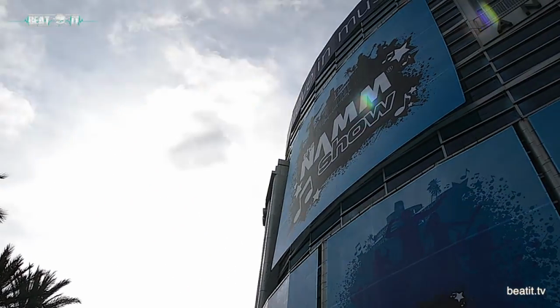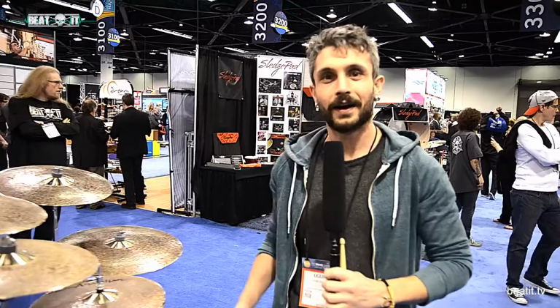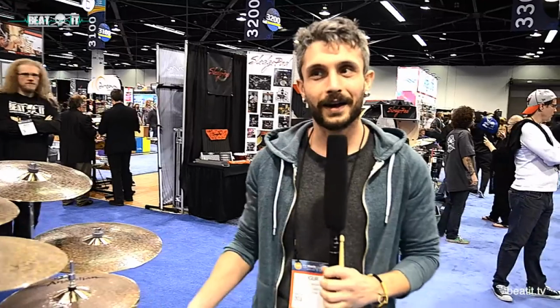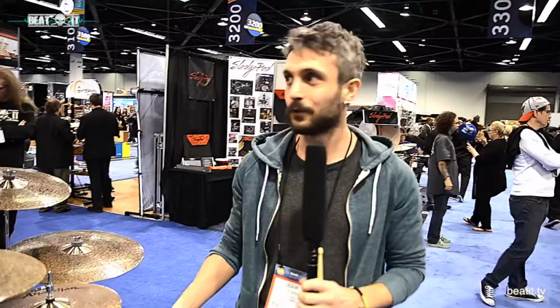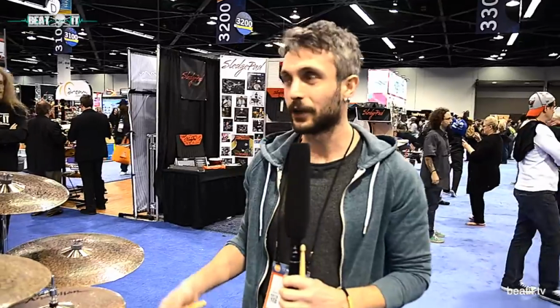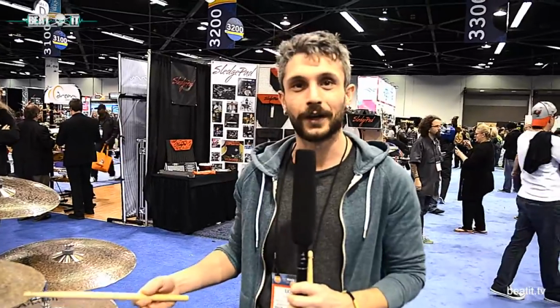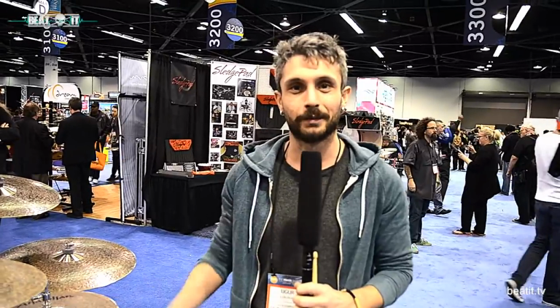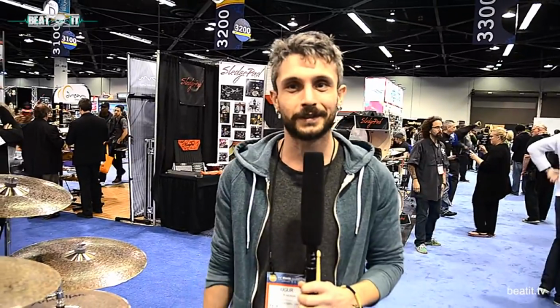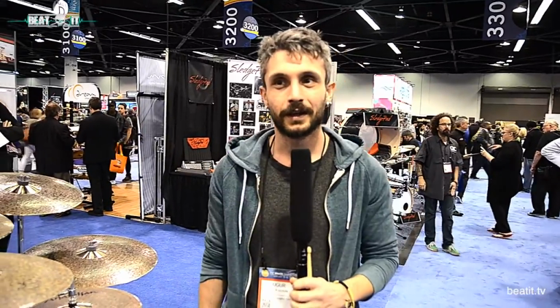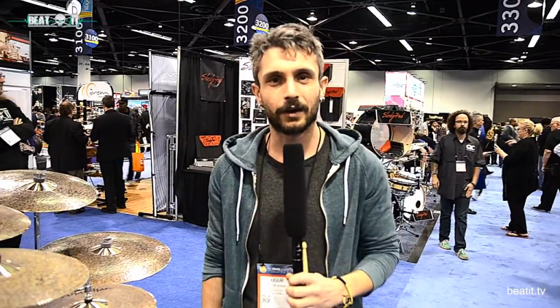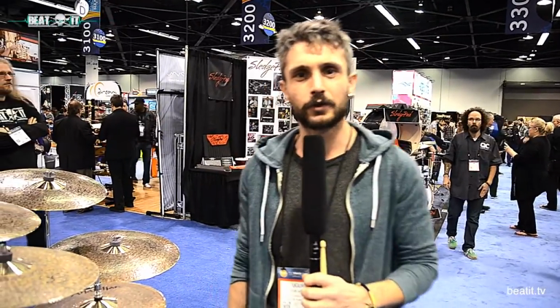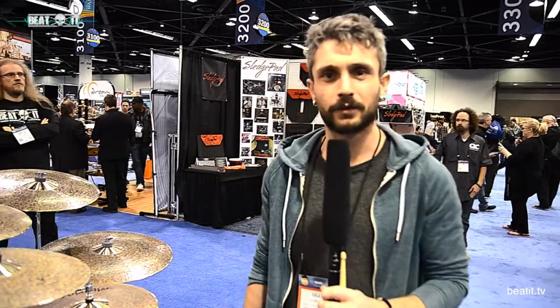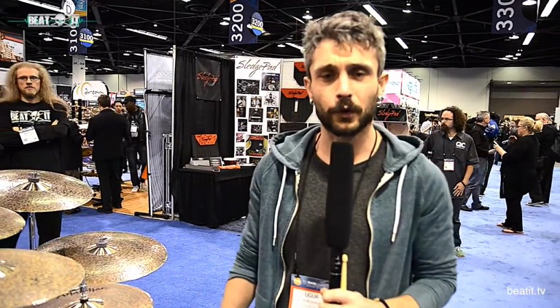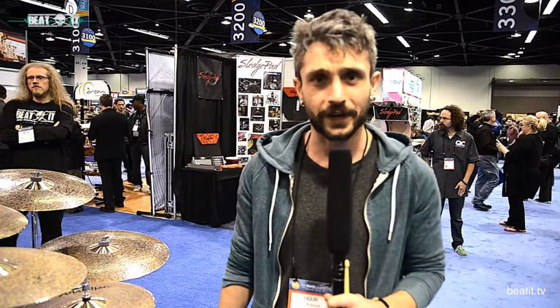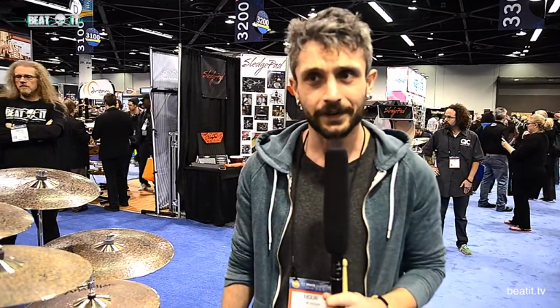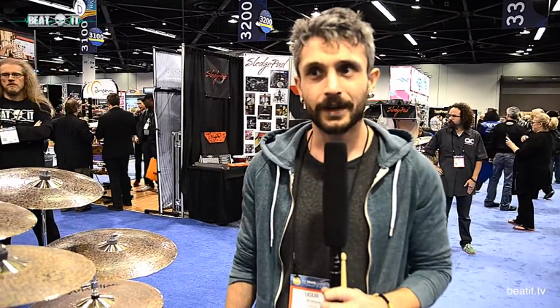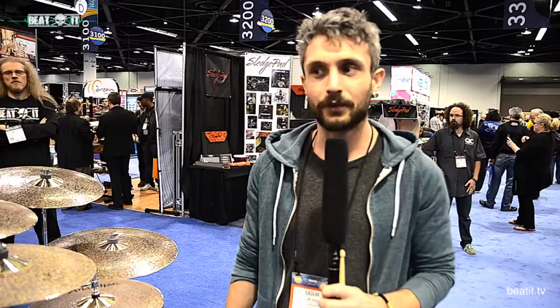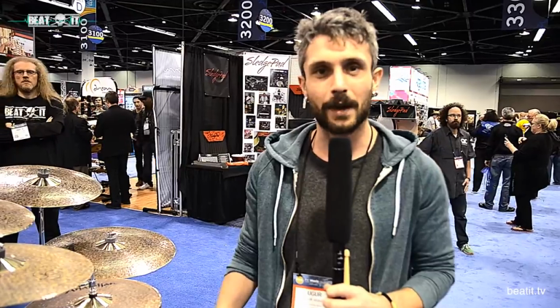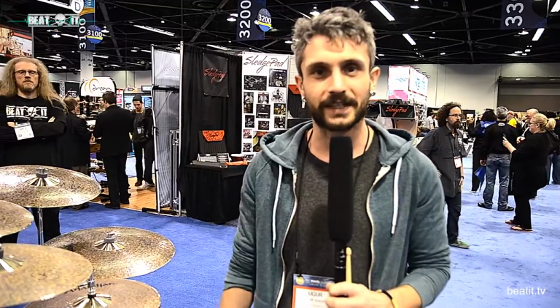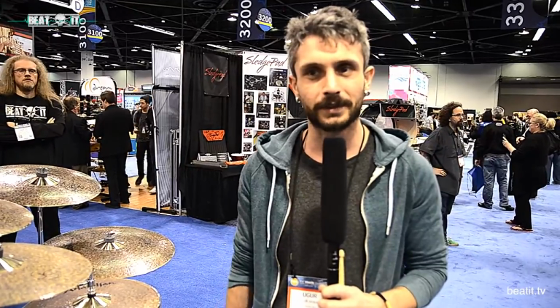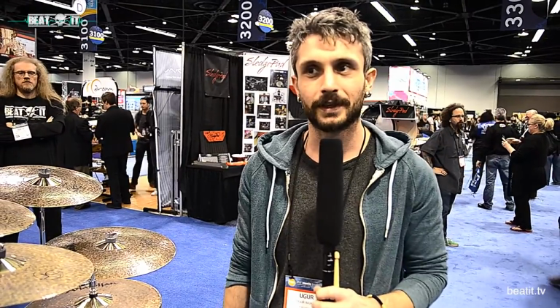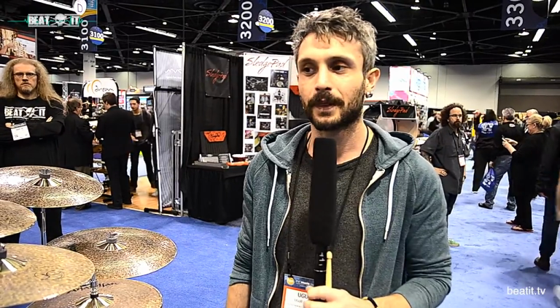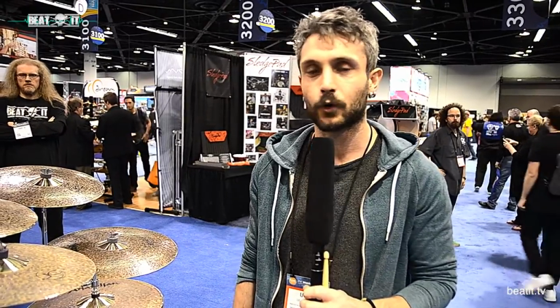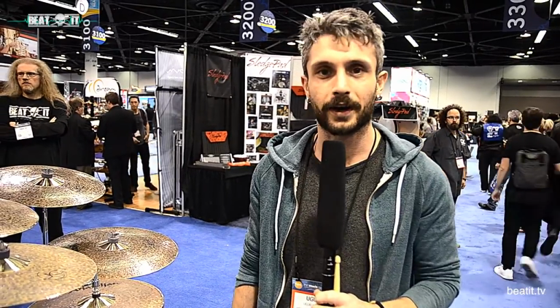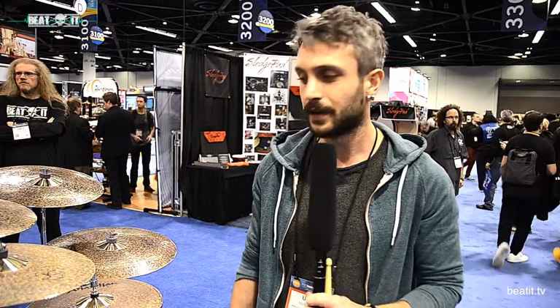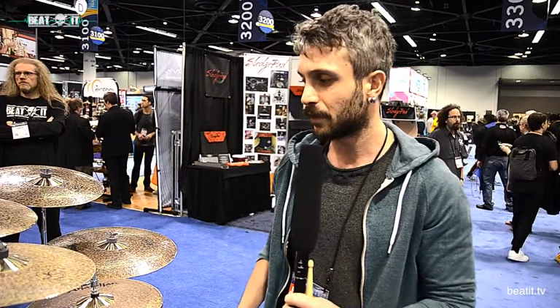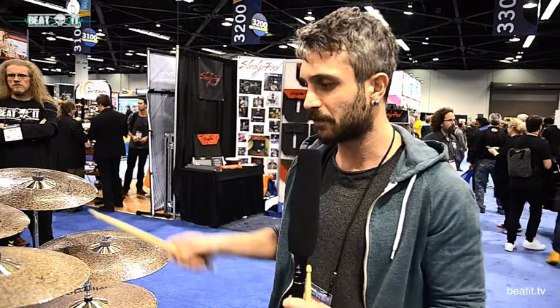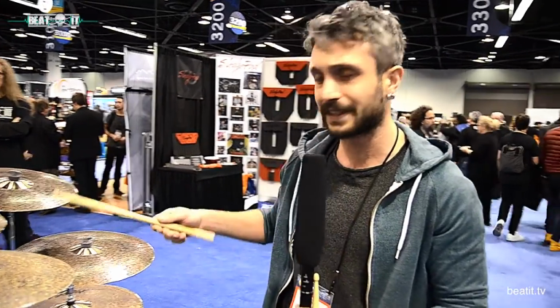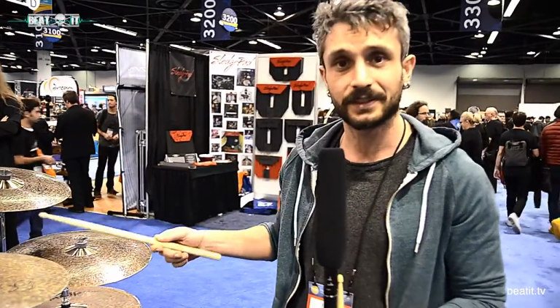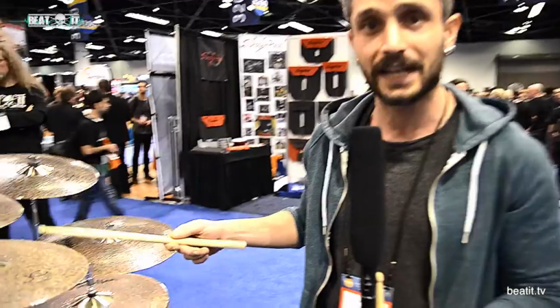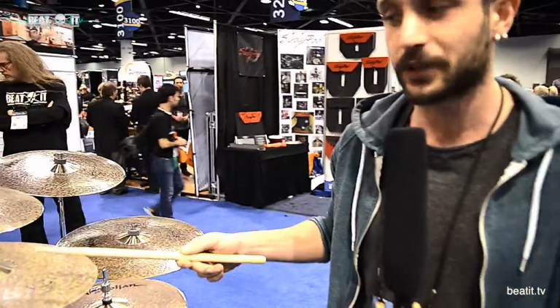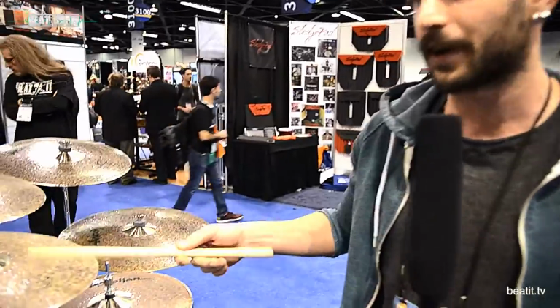Hi, we are Anatolian Cymbals. We are originally from Turkey. We do handmade cymbals, quality. We have a jazz collection over here.